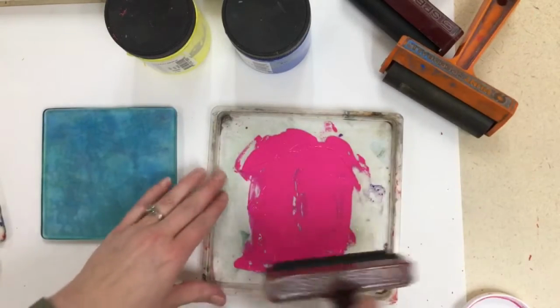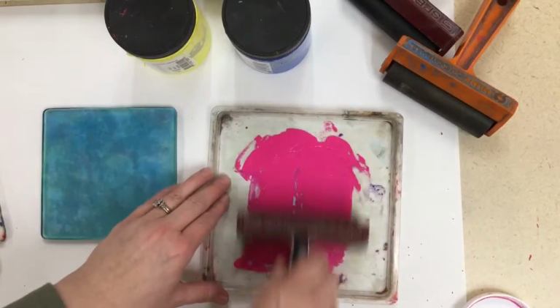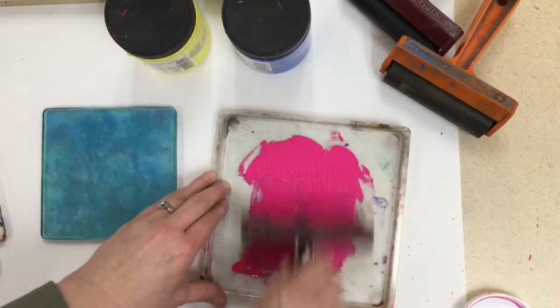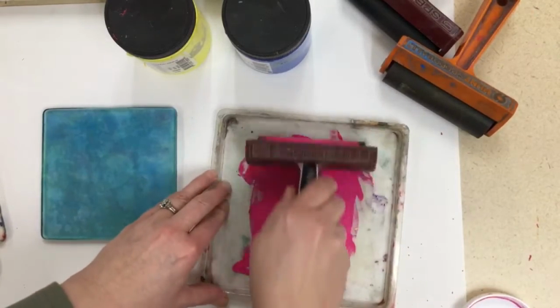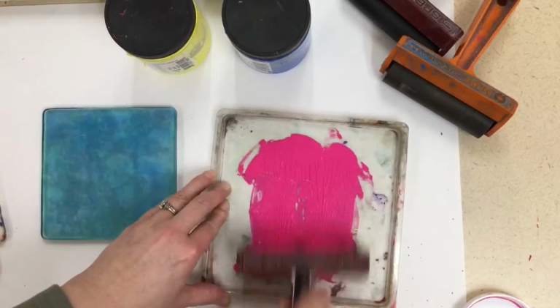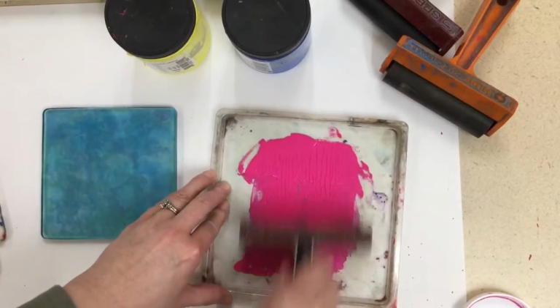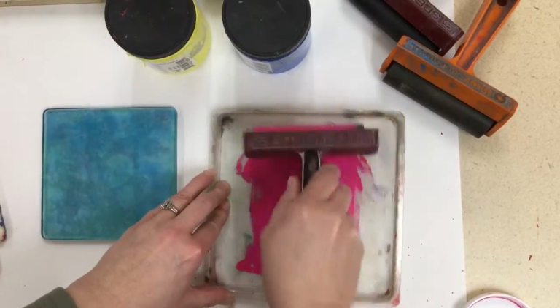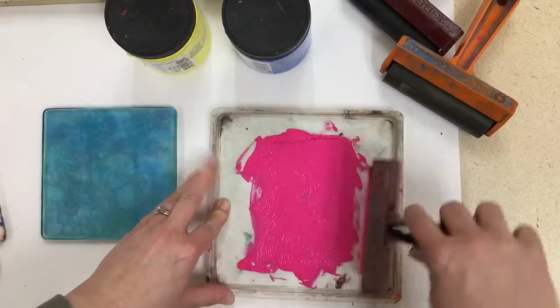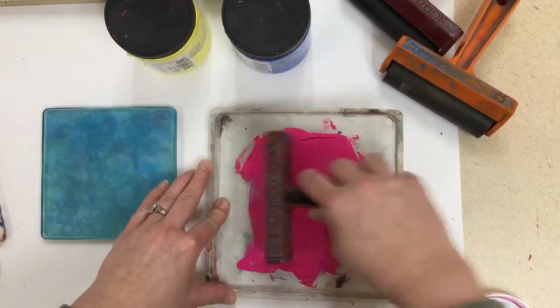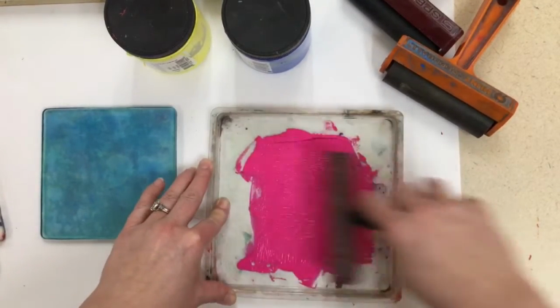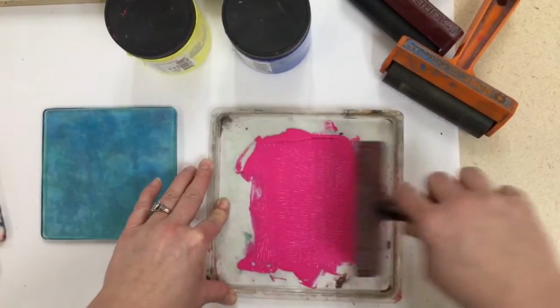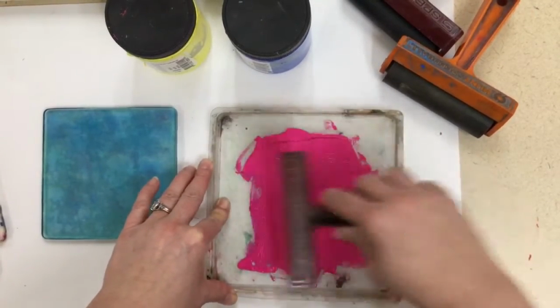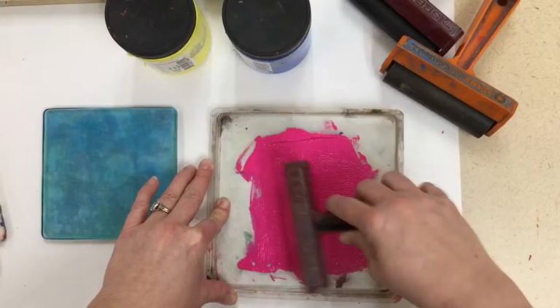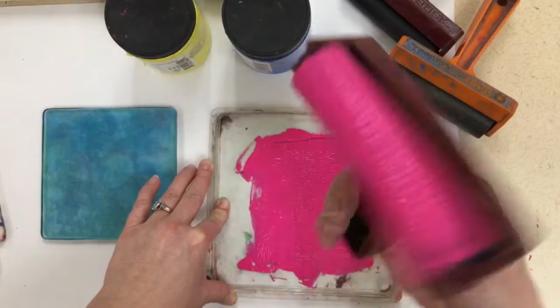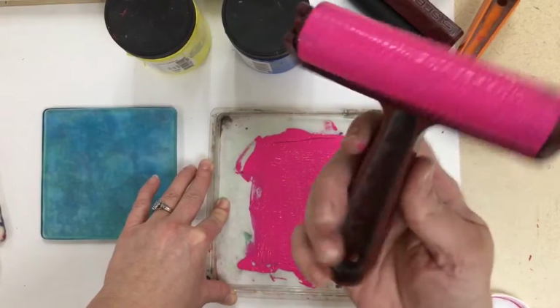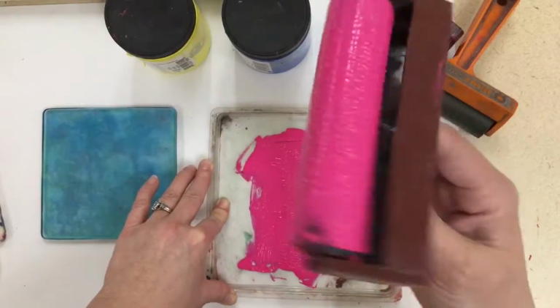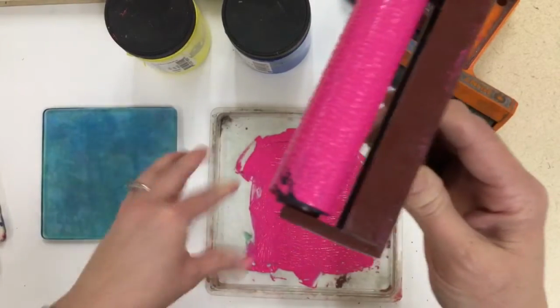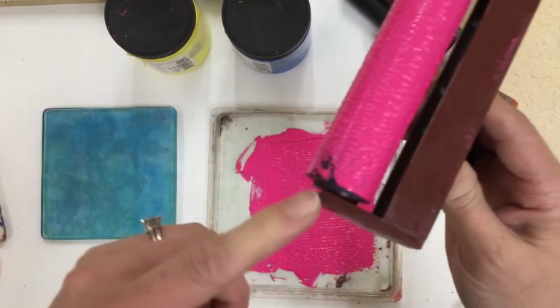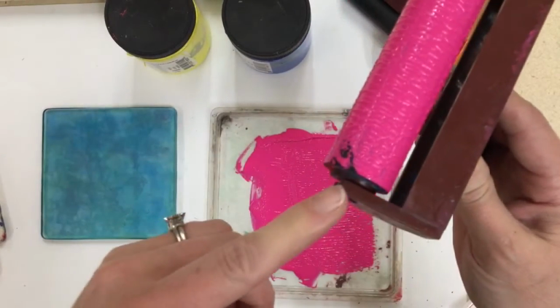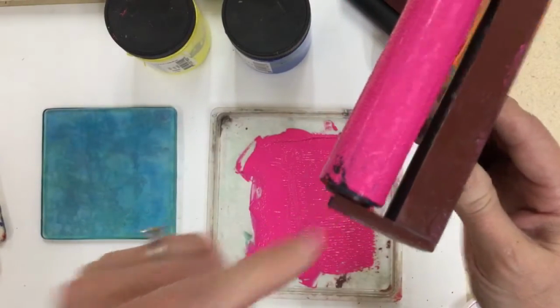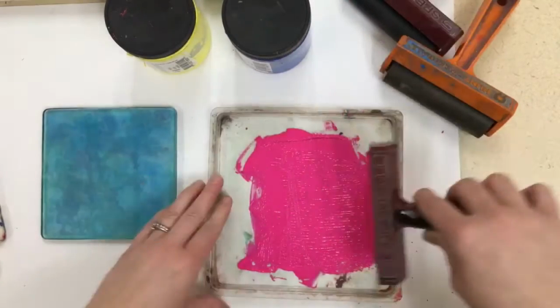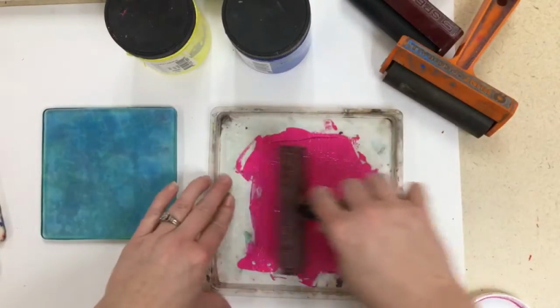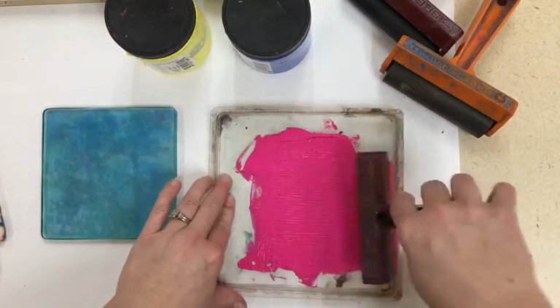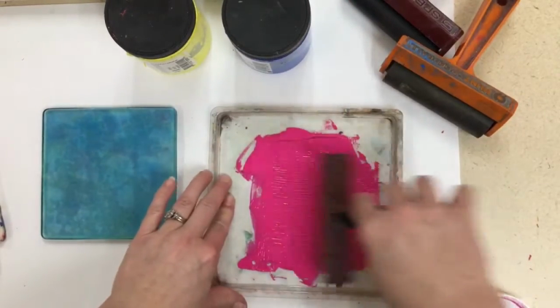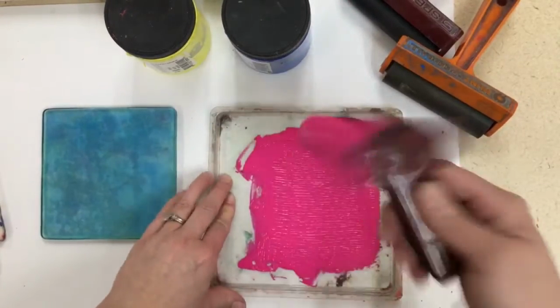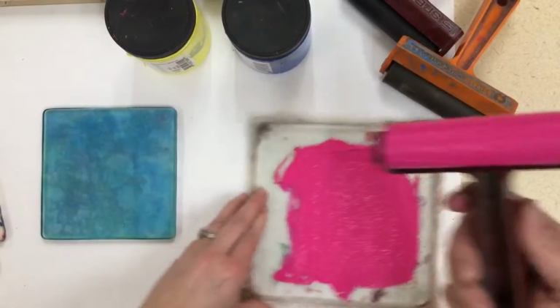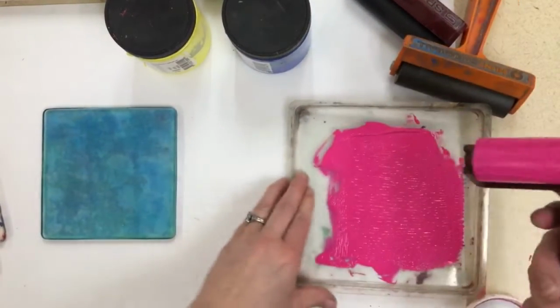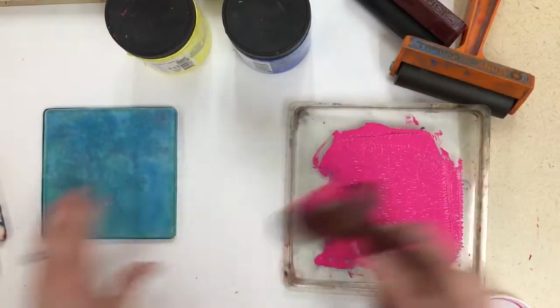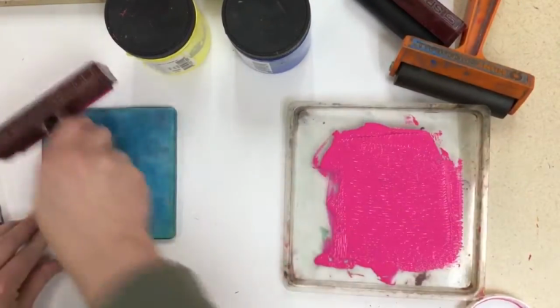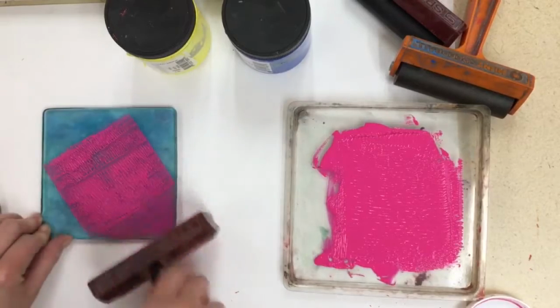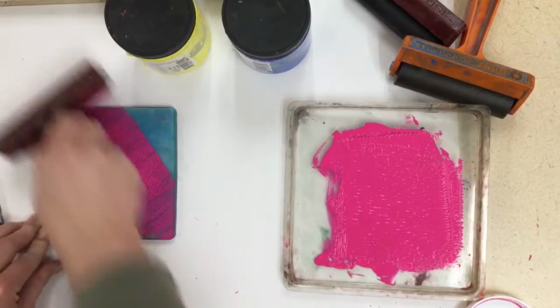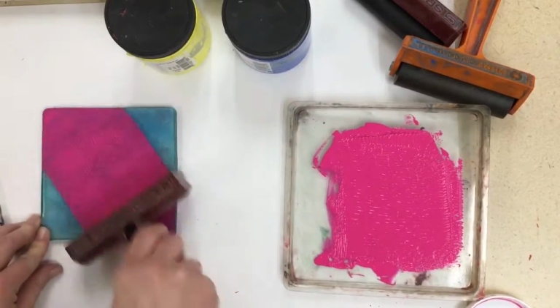Pick up your brayer and roll it one direction and then roll it the other direction. You'll notice it needs to cover the whole brayer, so you want to roll, pick it up, roll, pick it up, roll, pick it up.